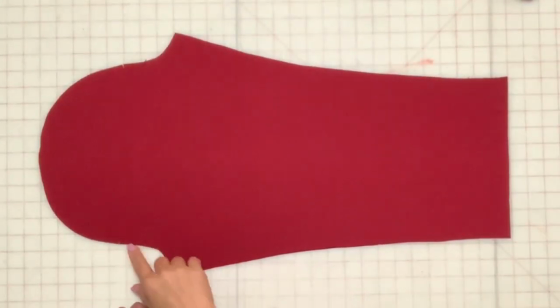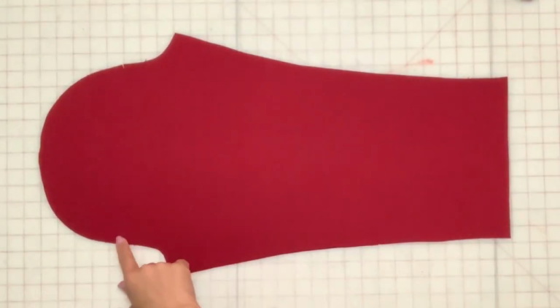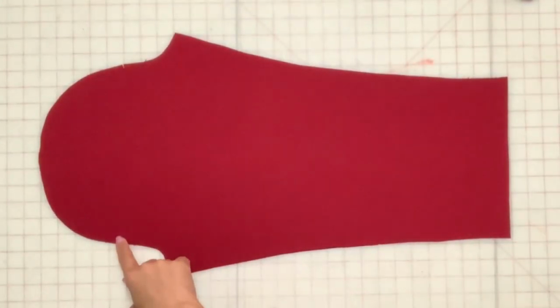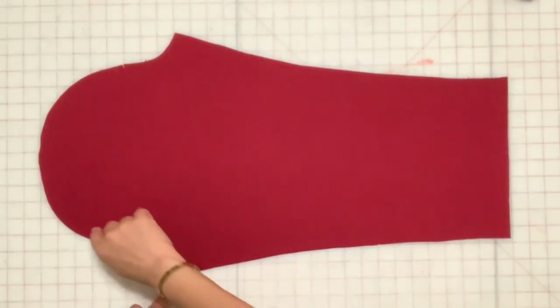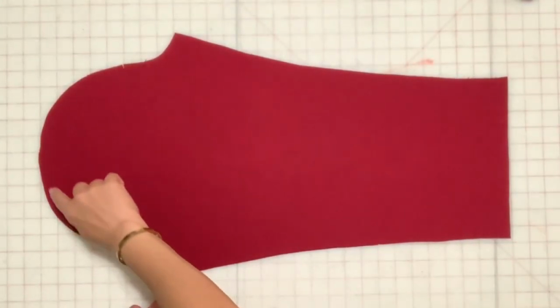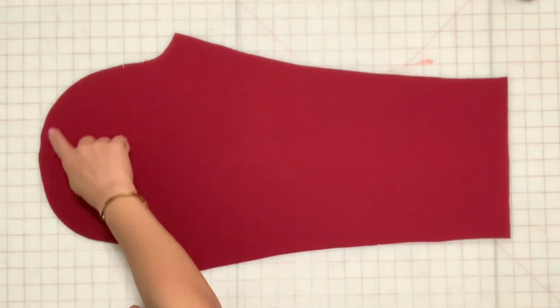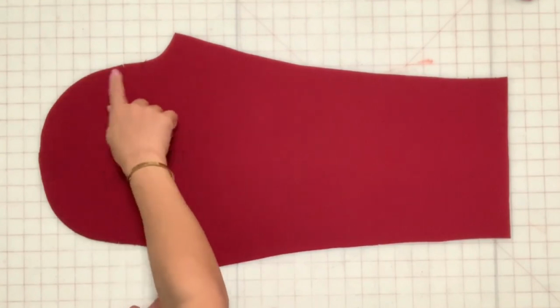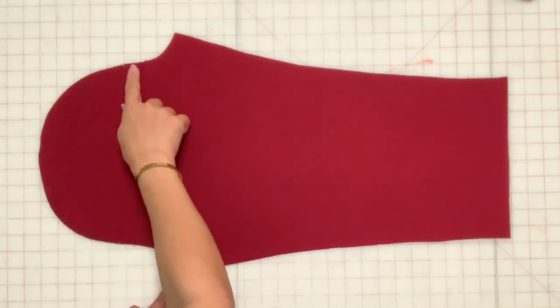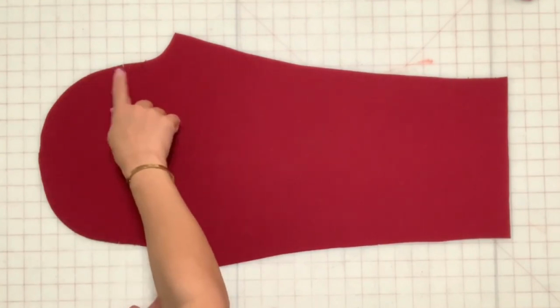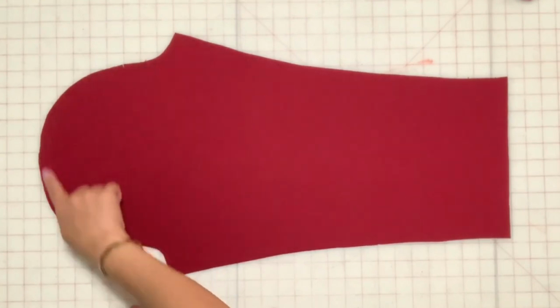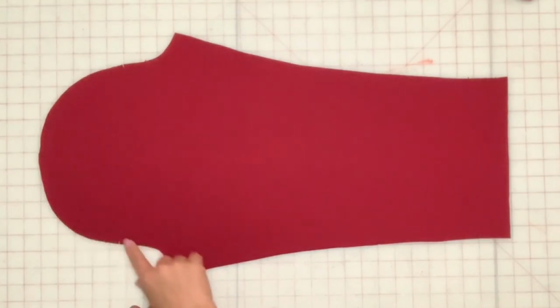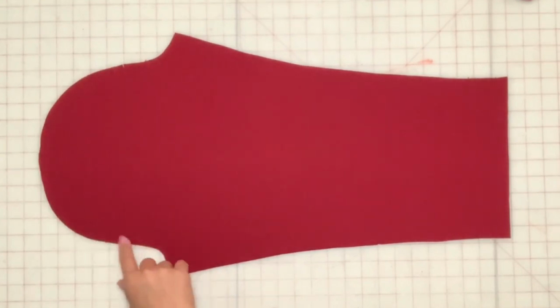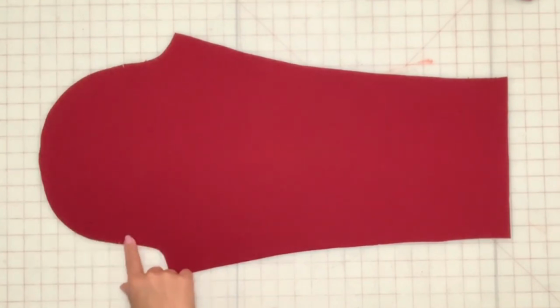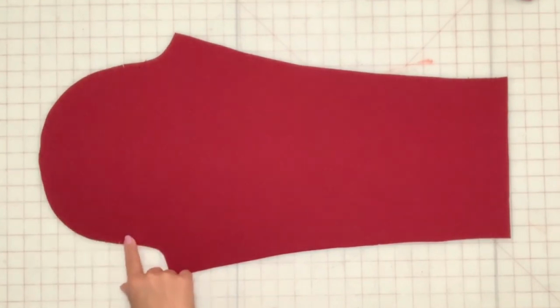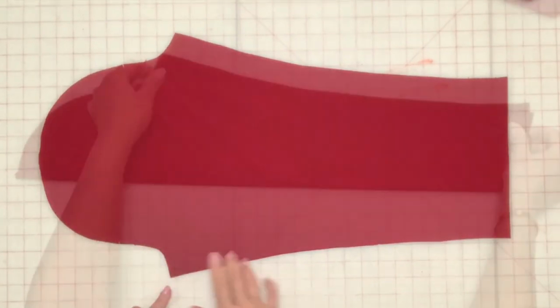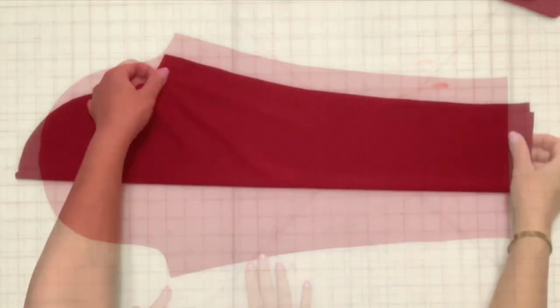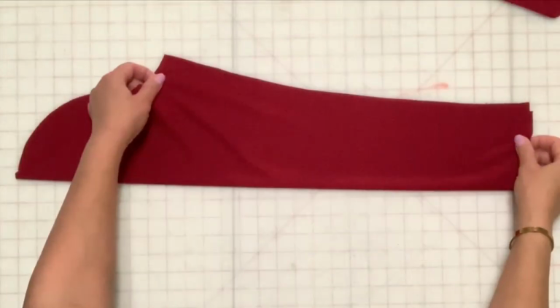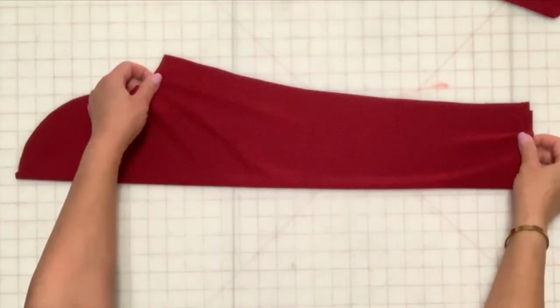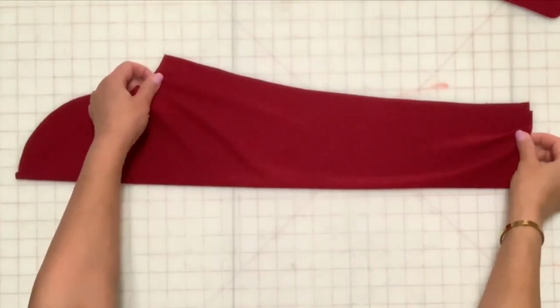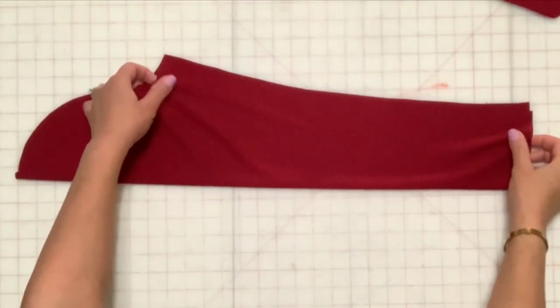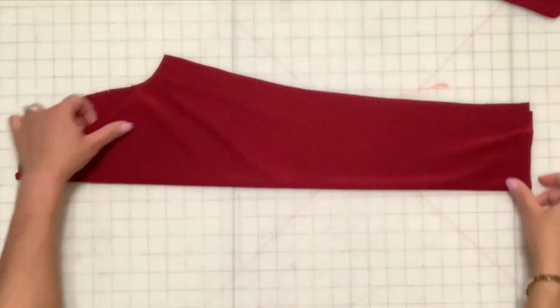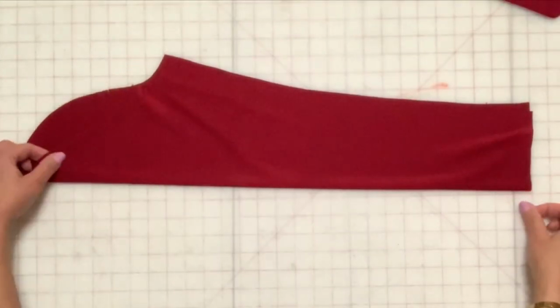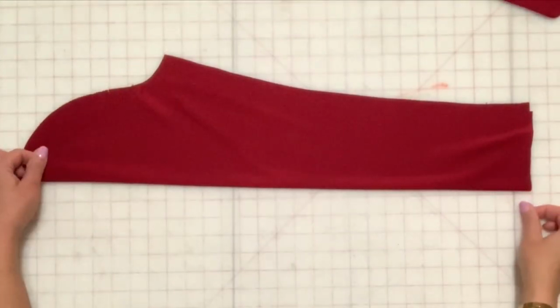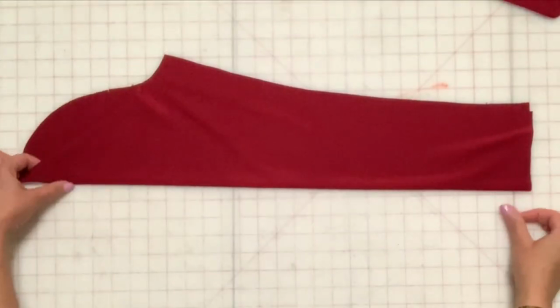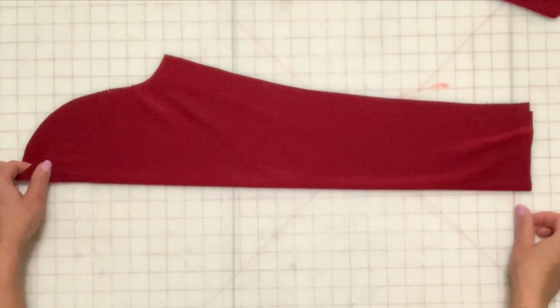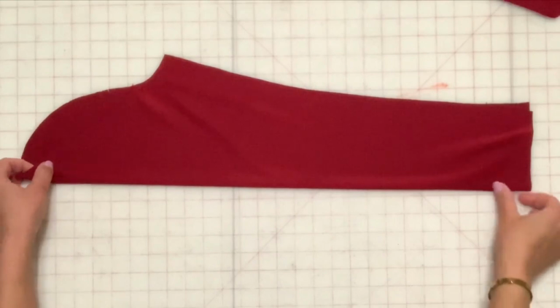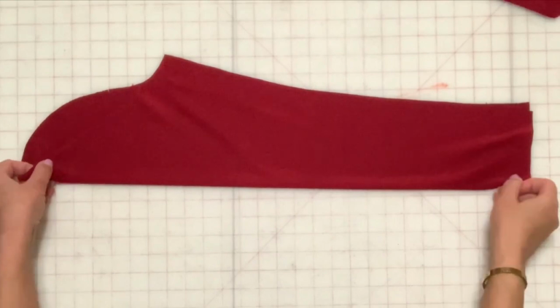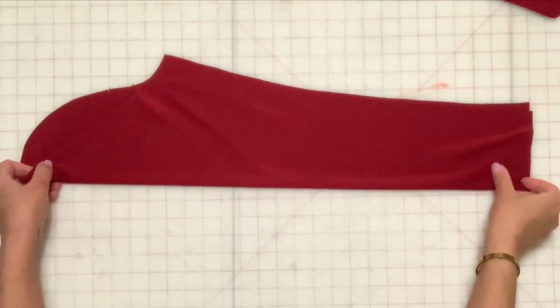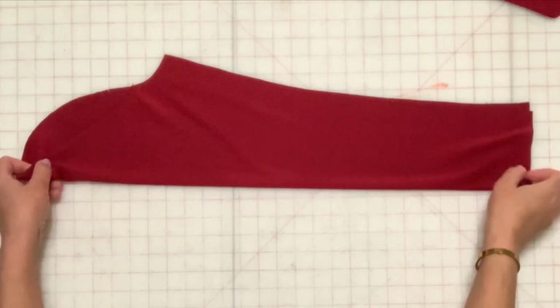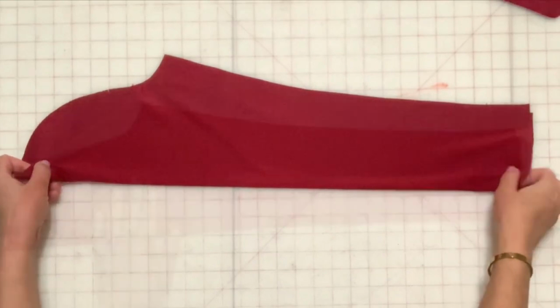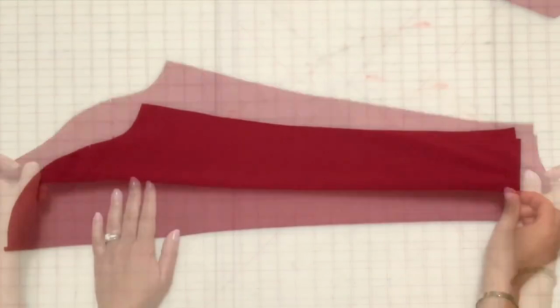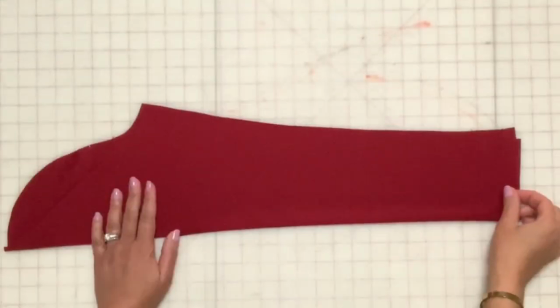Ease stitch the upper edge of the sleeve between the front and back notches. Stitch the sleeve seam, finish the seam and press open.